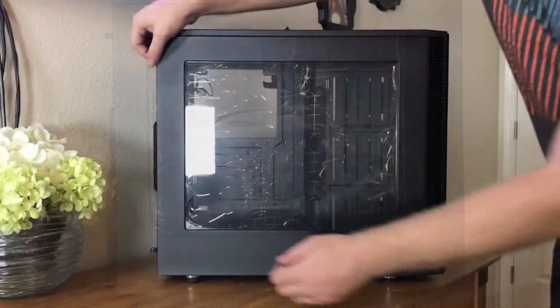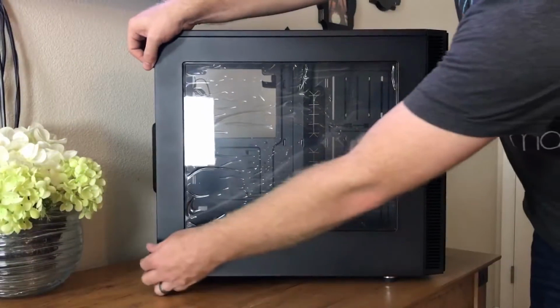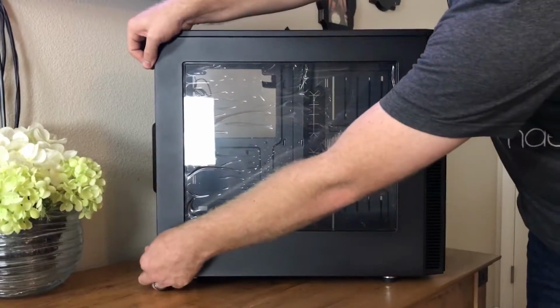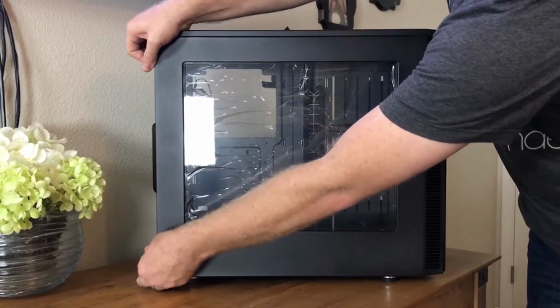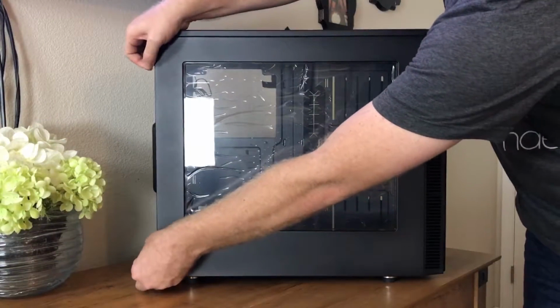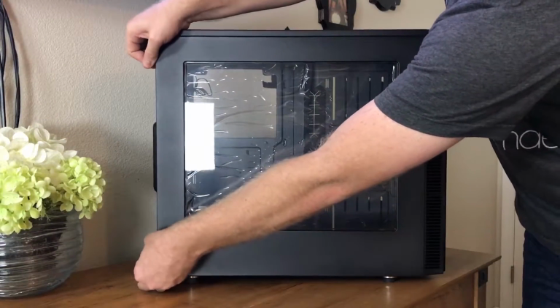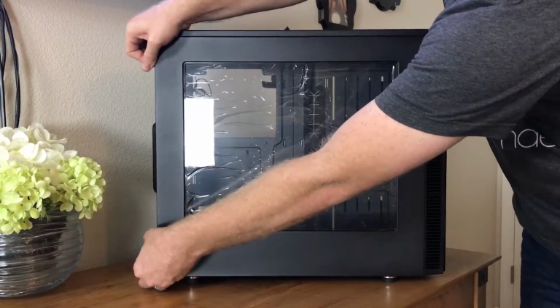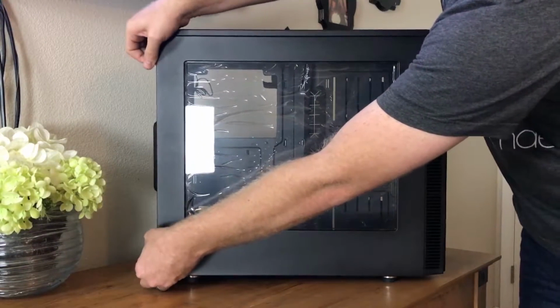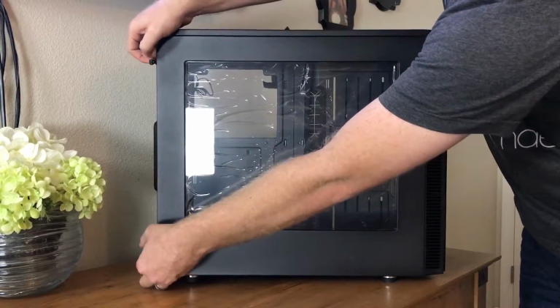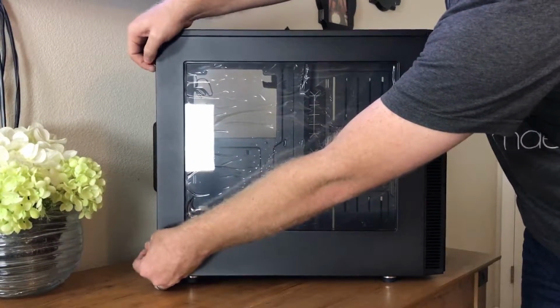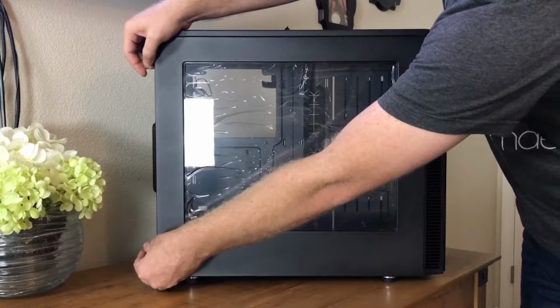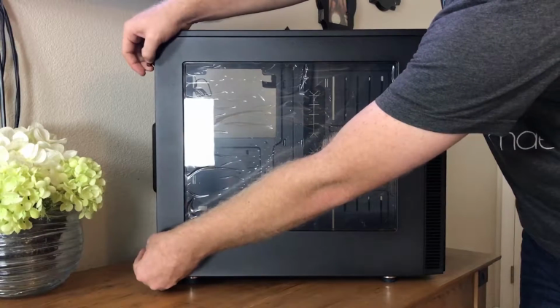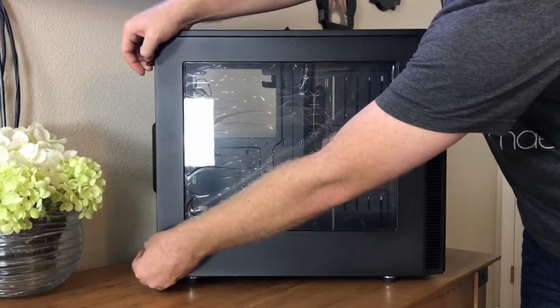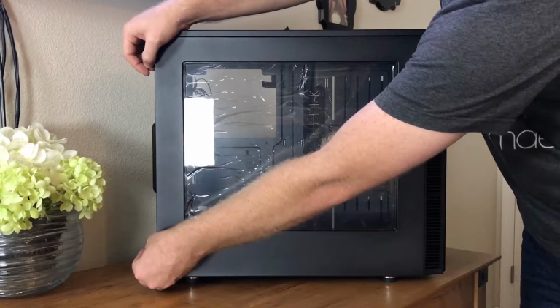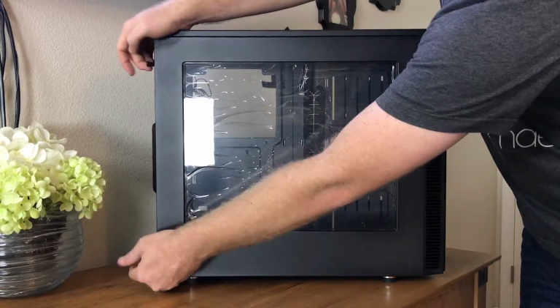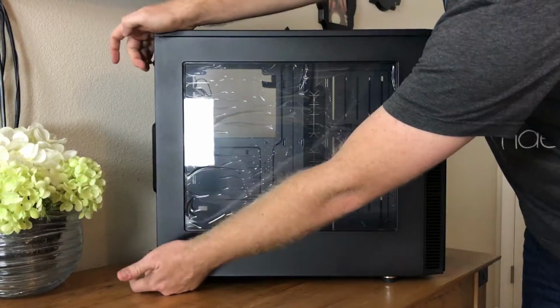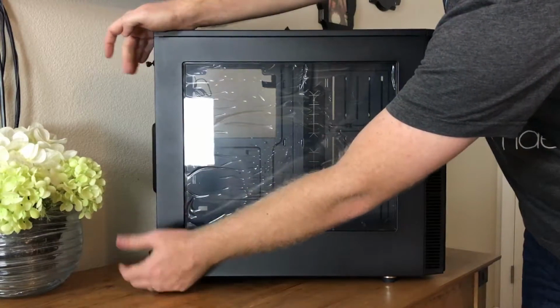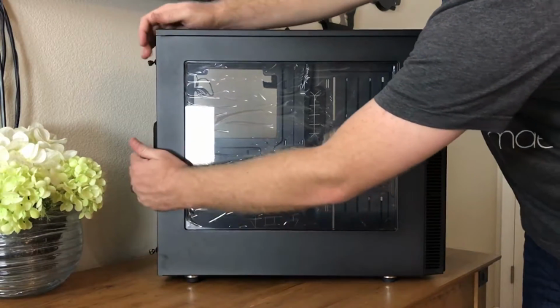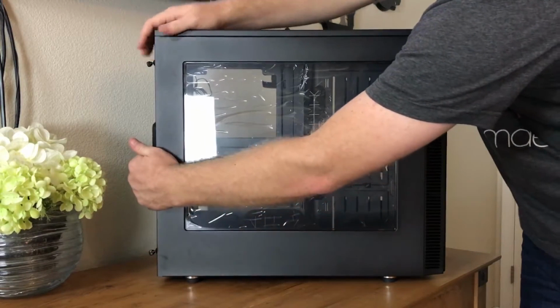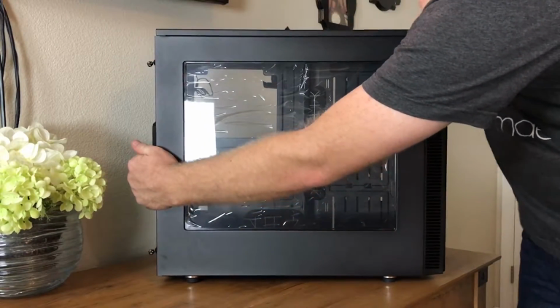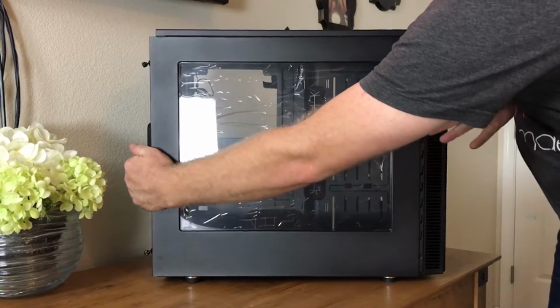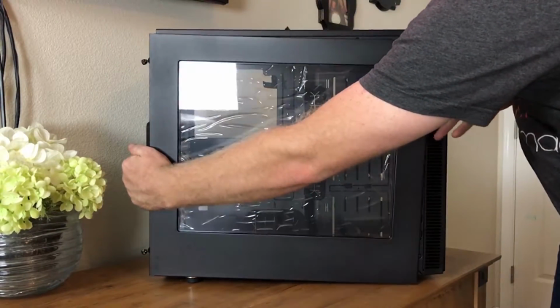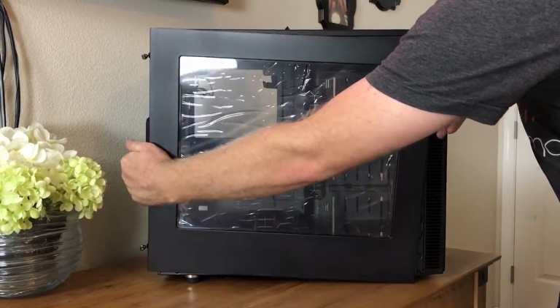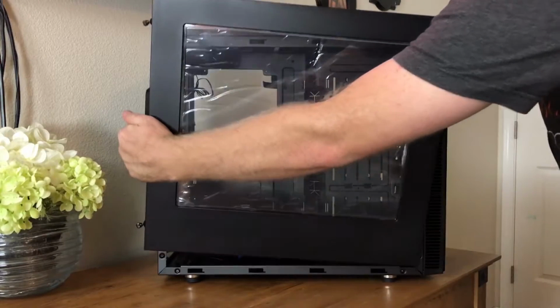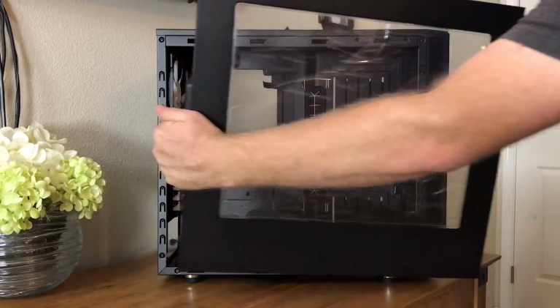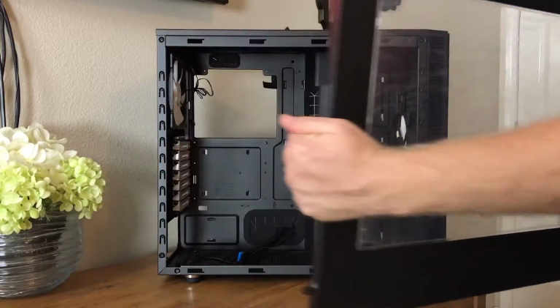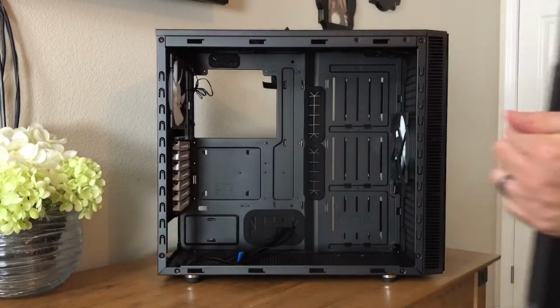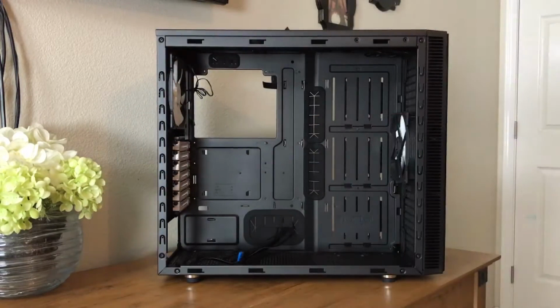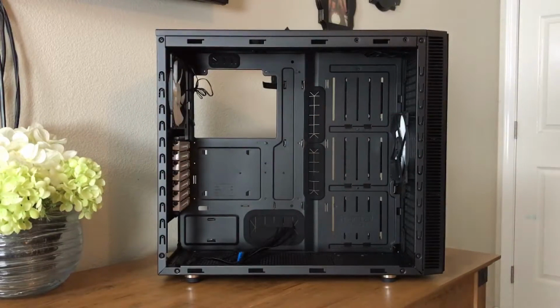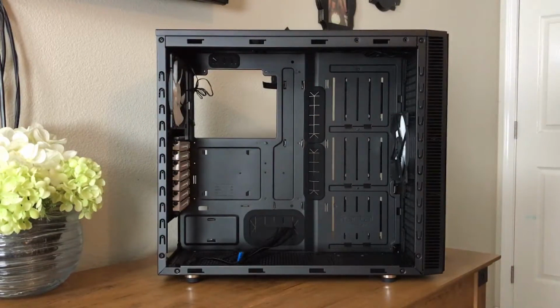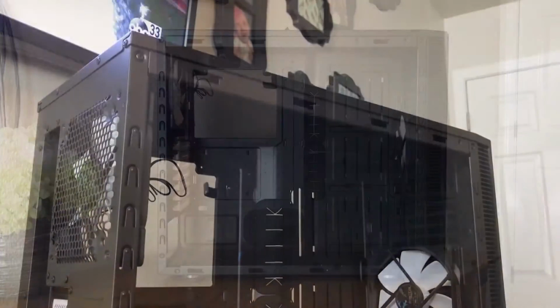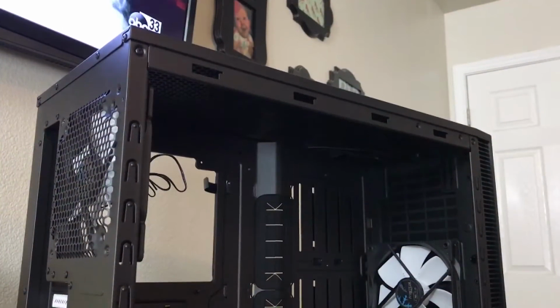To remove the side panel you loosen two retainable thumbscrews, a detail I have come to appreciate as I build more systems. I do wish however that this panel could have been of the swing-out variety, but that's just a preference and likely cost prohibitive.